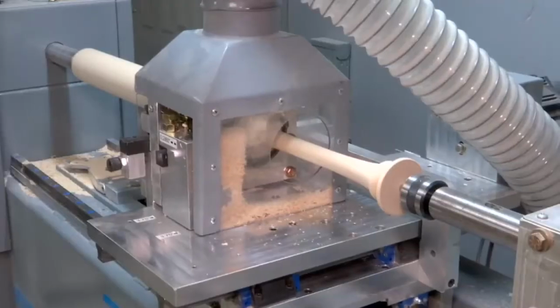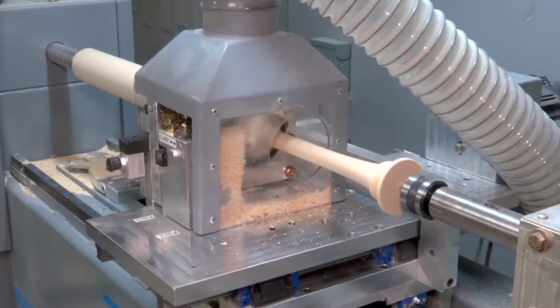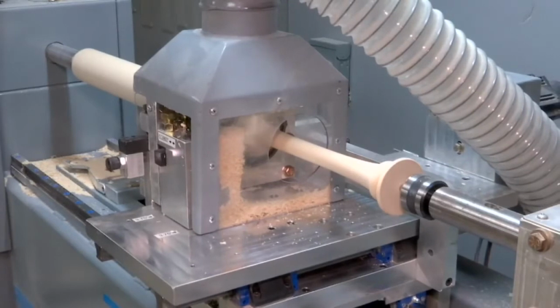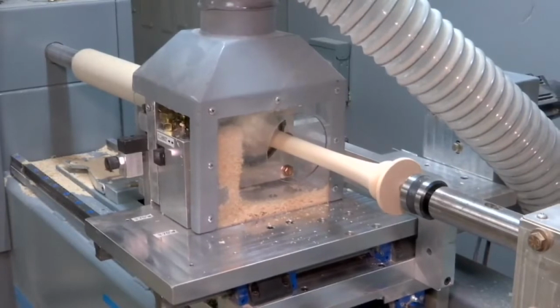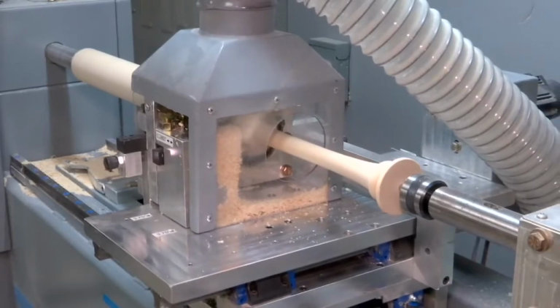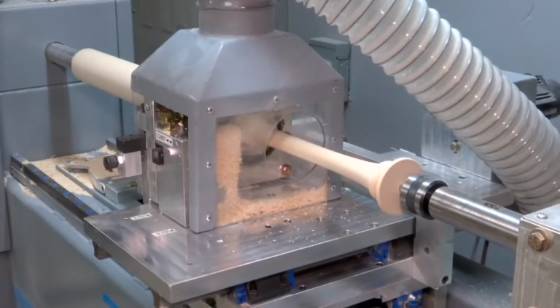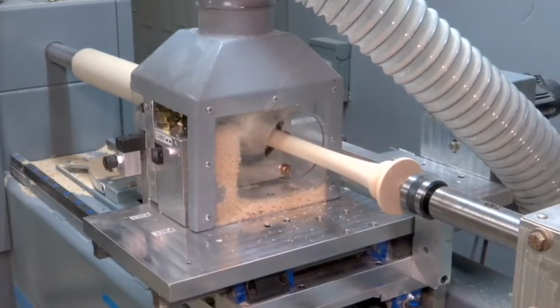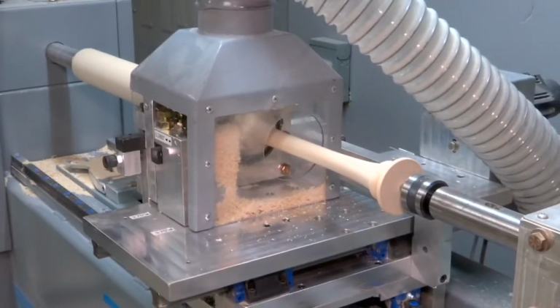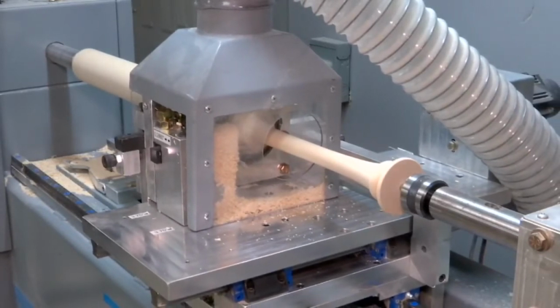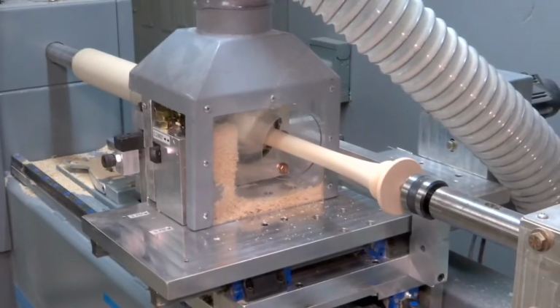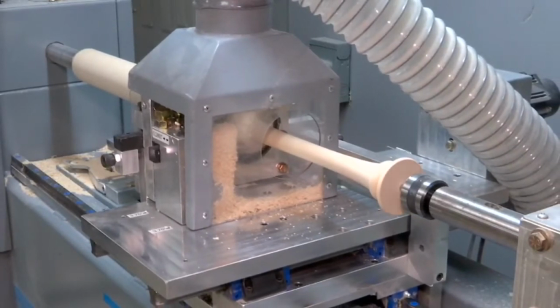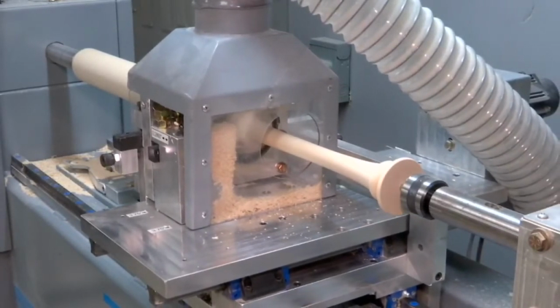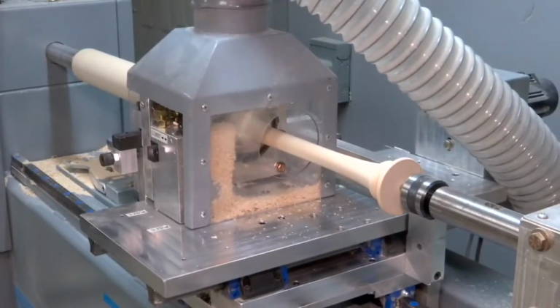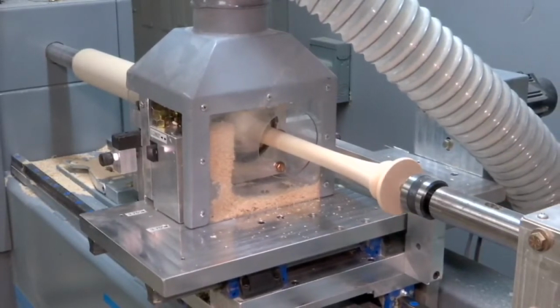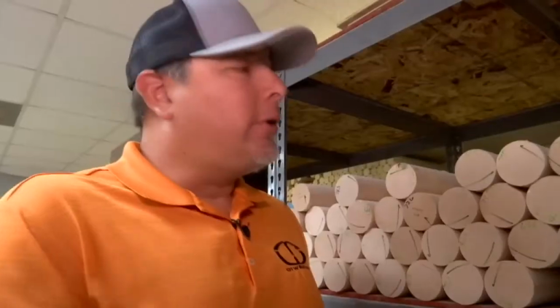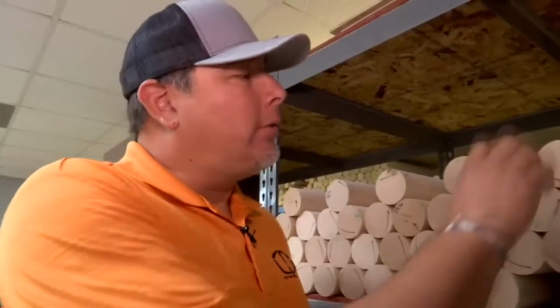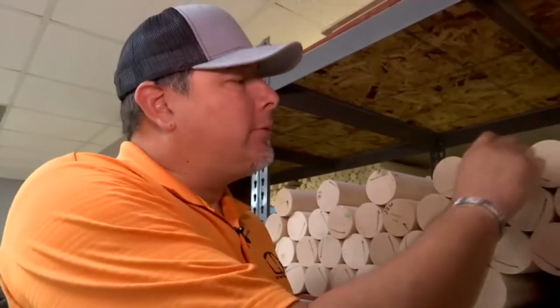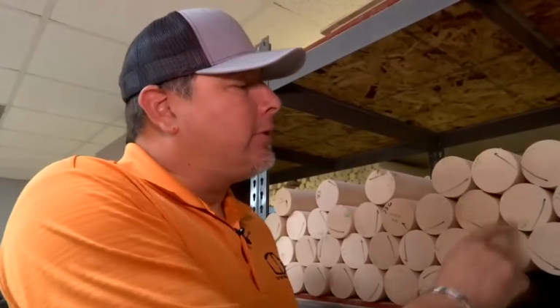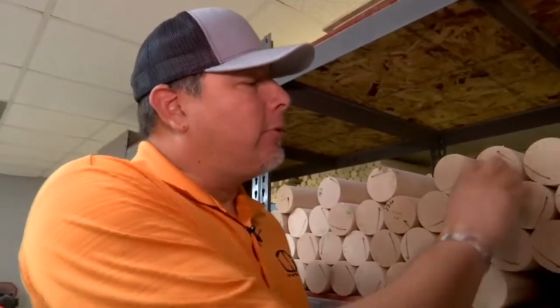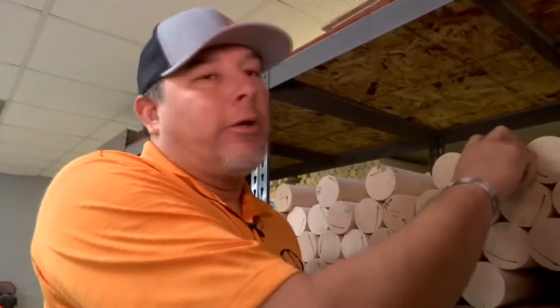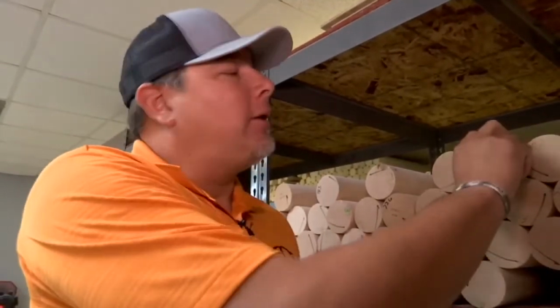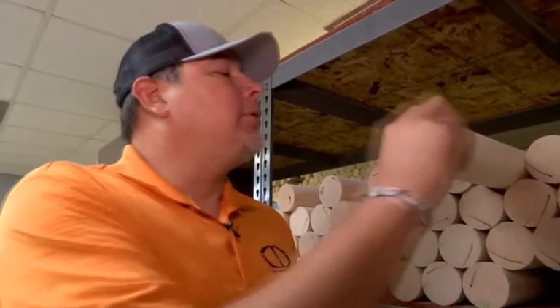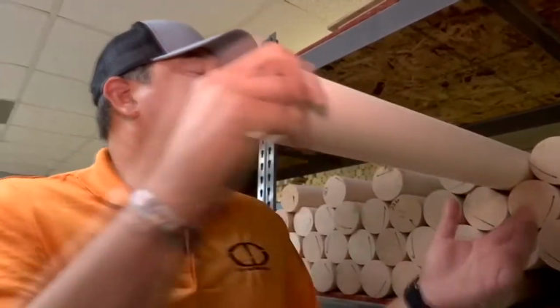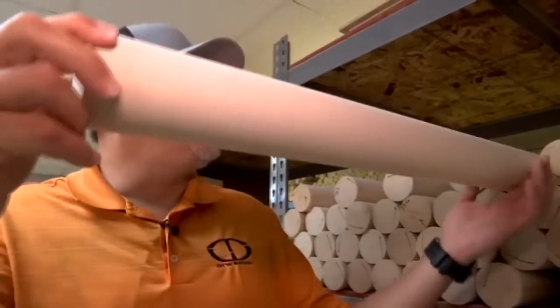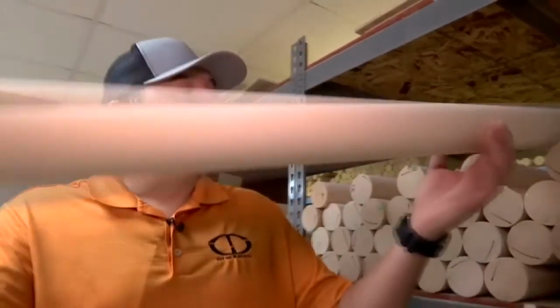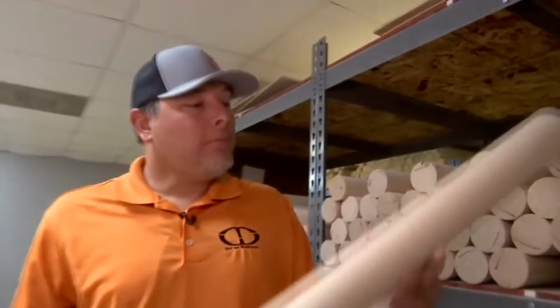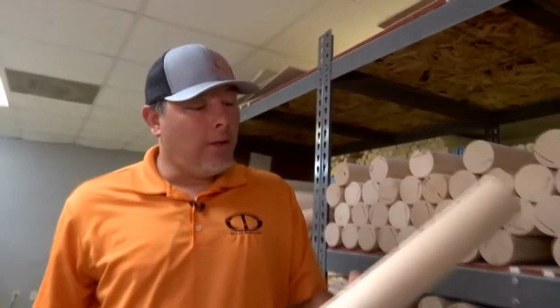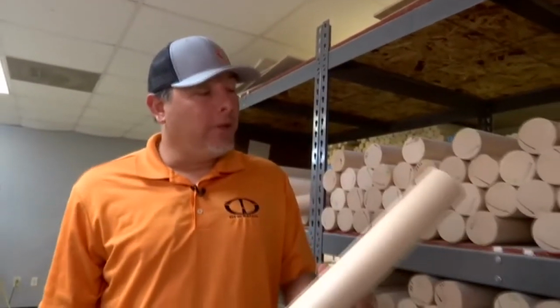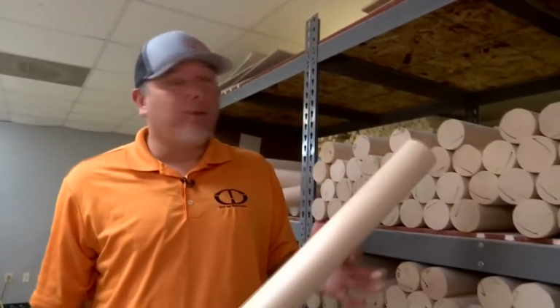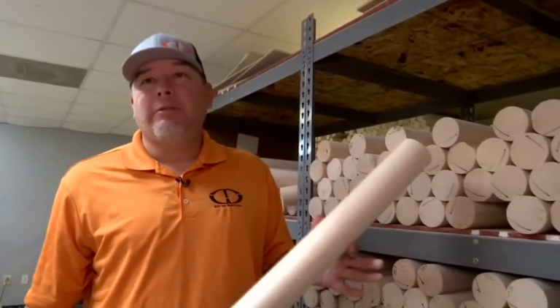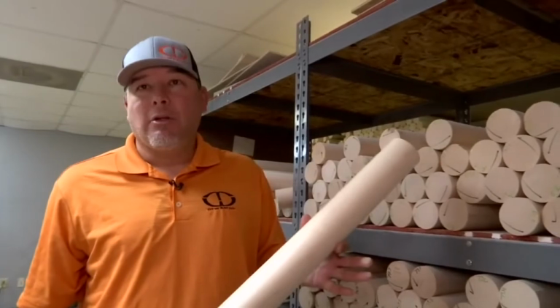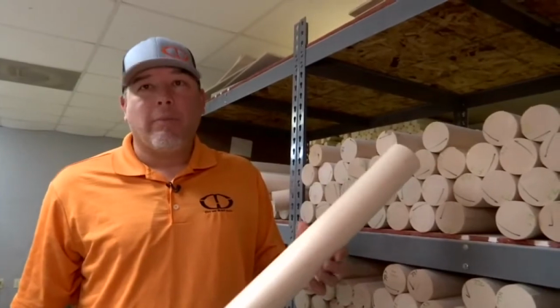As we witnessed firsthand today, making a bat is a fine science. It starts with the right wood. It comes to us in this form — it's called a billet. I'm going to pull a billet out. The bat is custom-built to players' specifications.